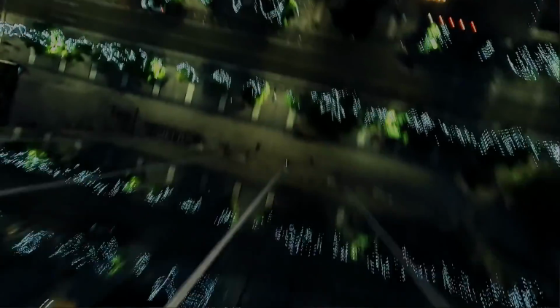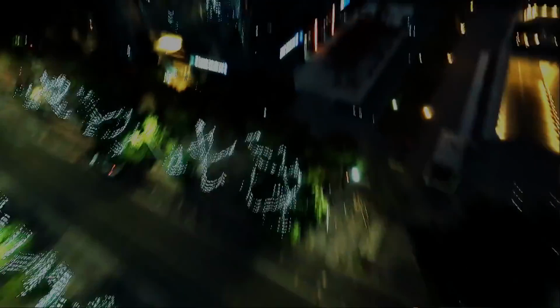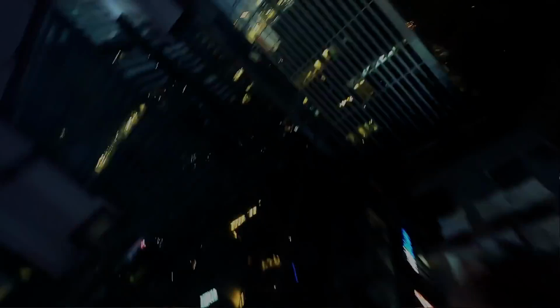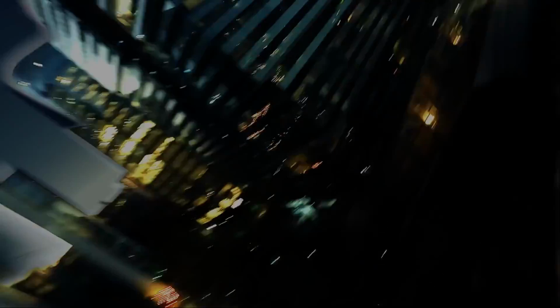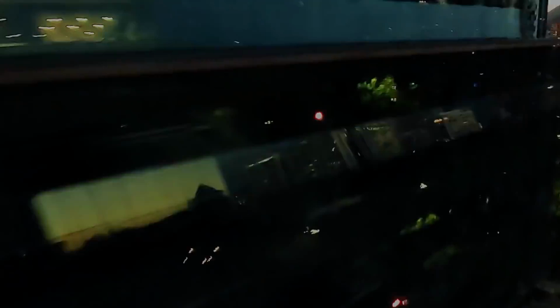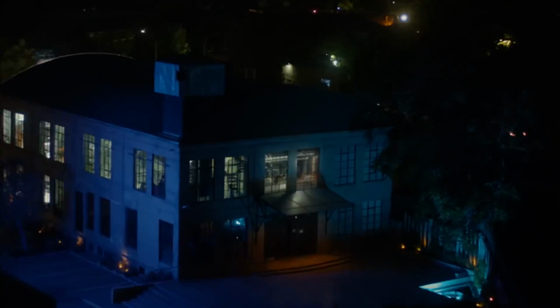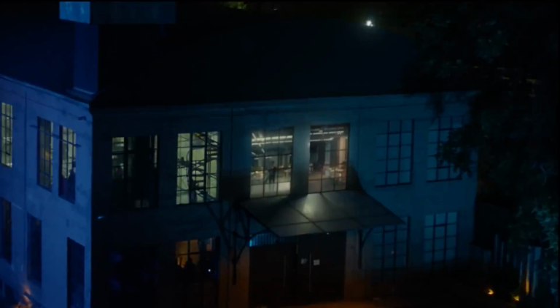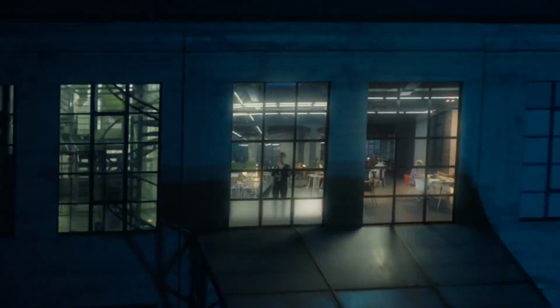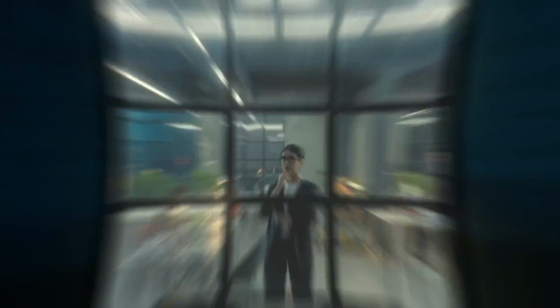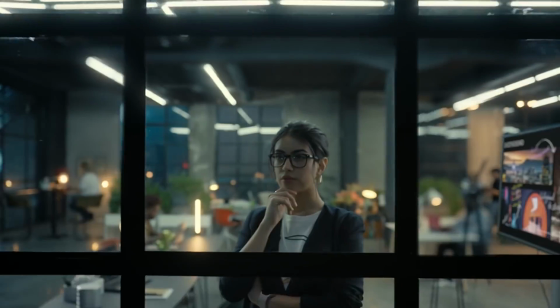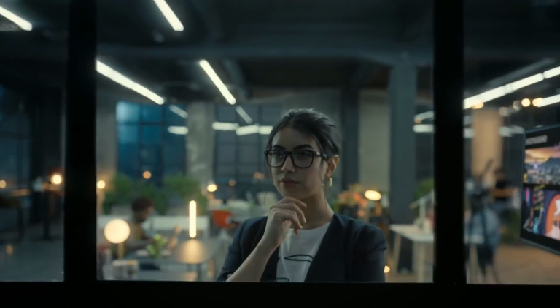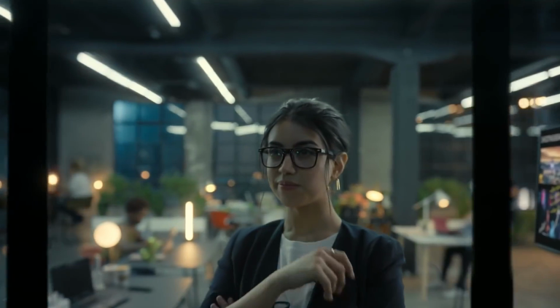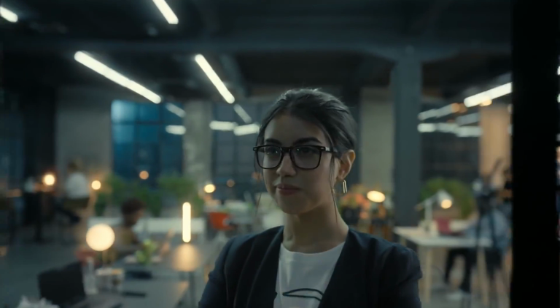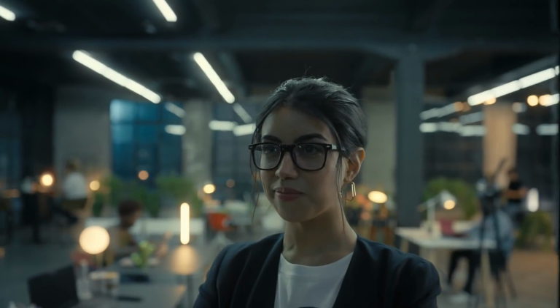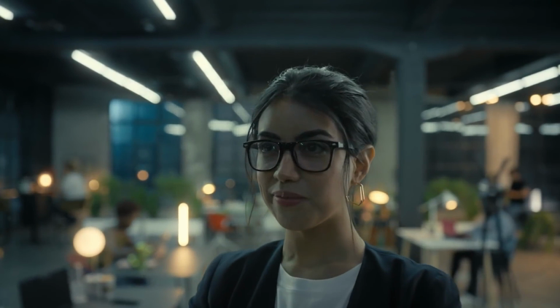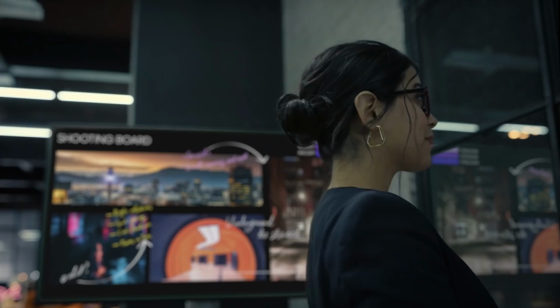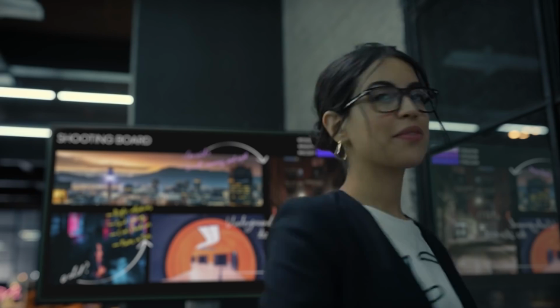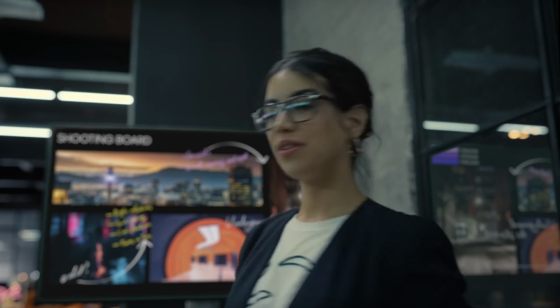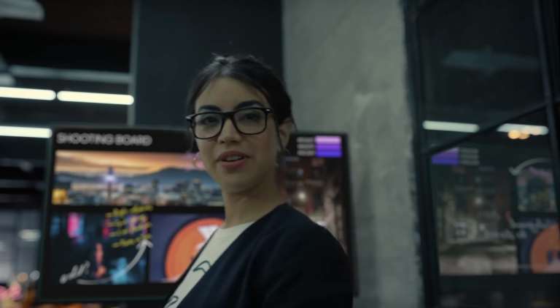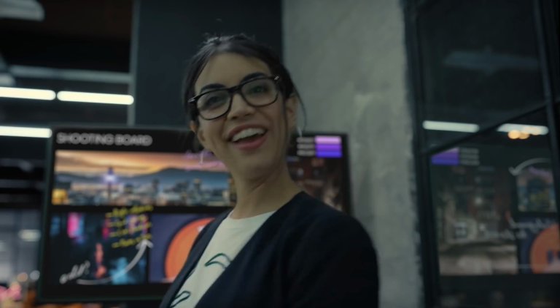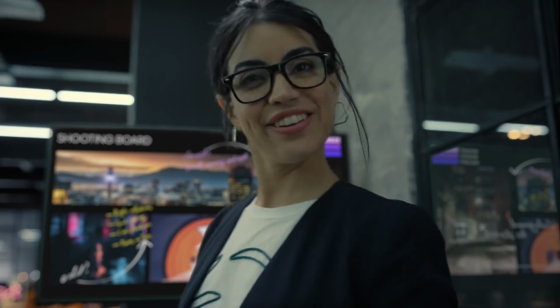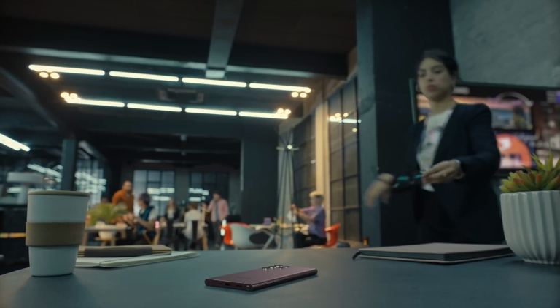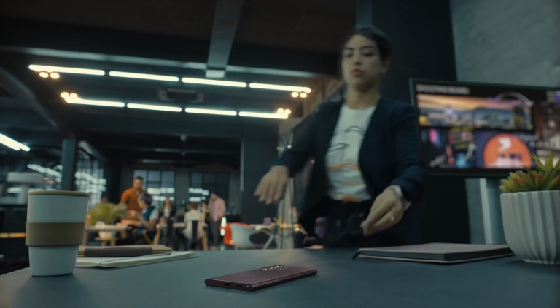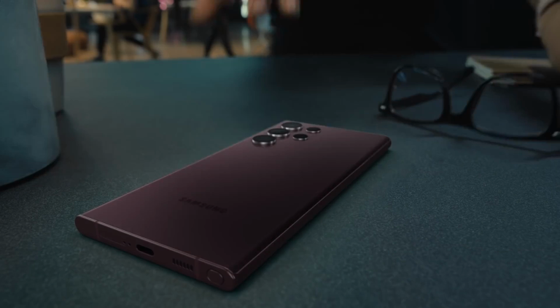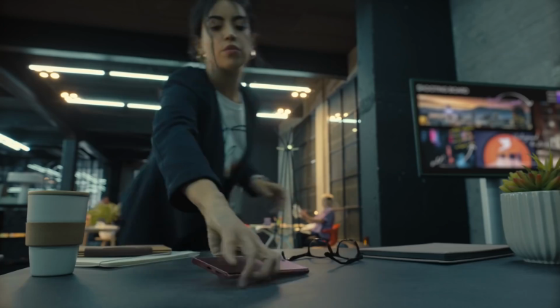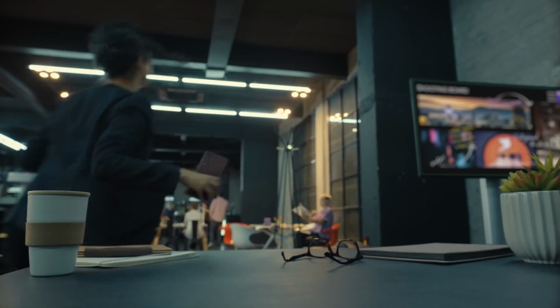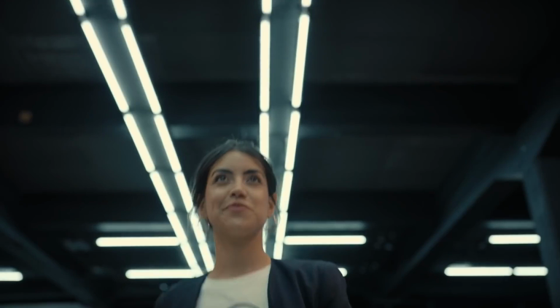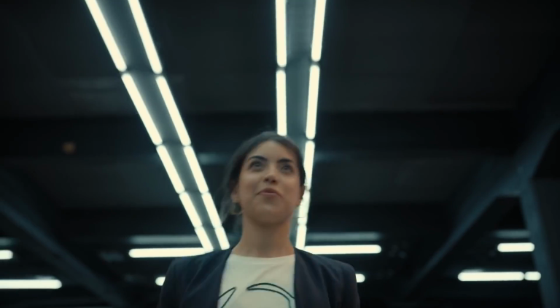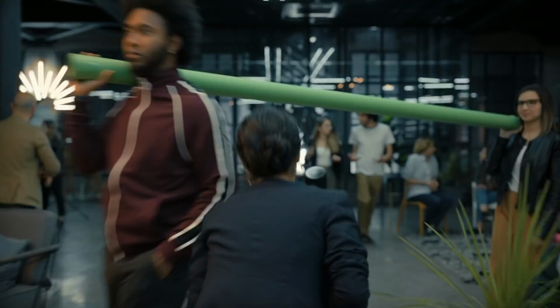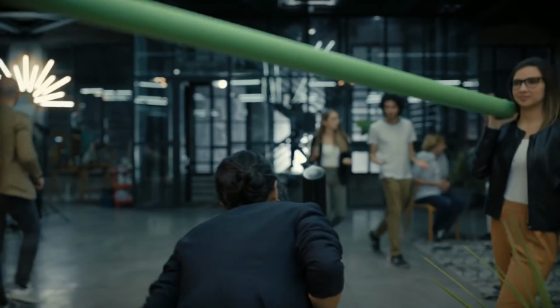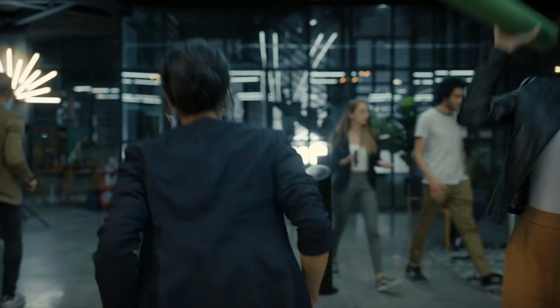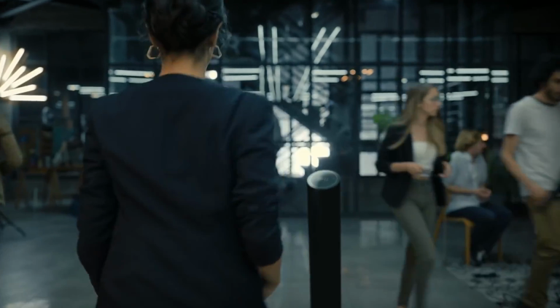But I'm getting ahead of myself. Let's meet someone who can show us S22 Ultra in action. She's working on a story for her digital magazine about night culture in the city.